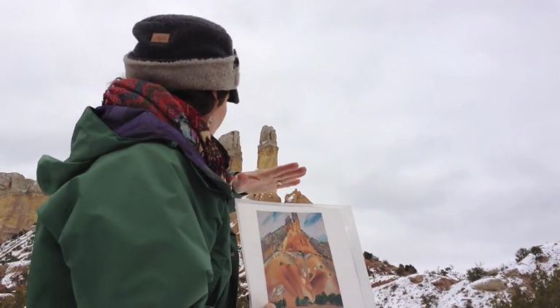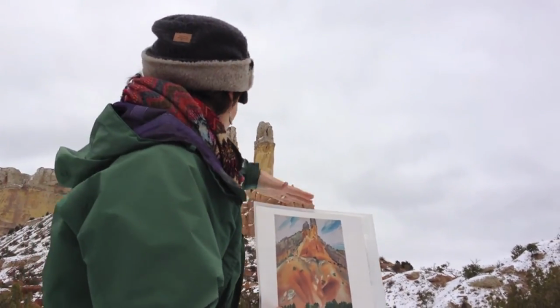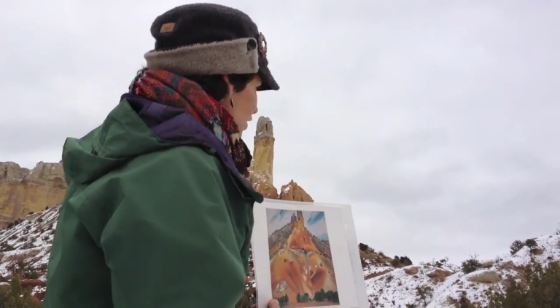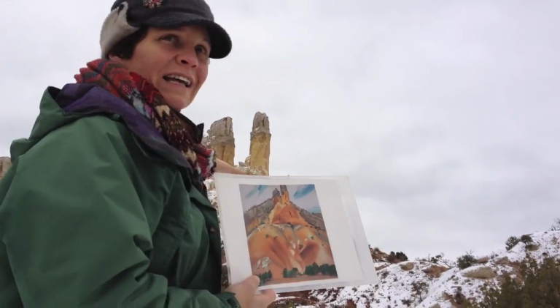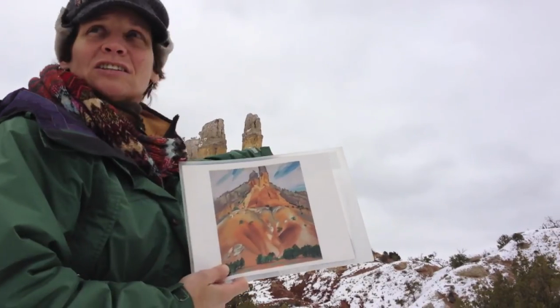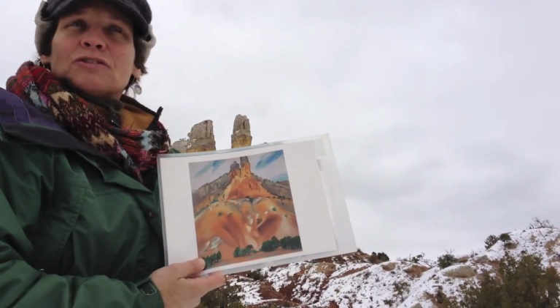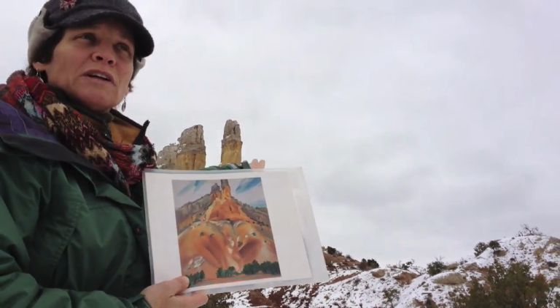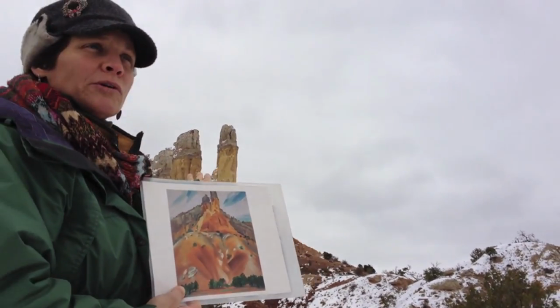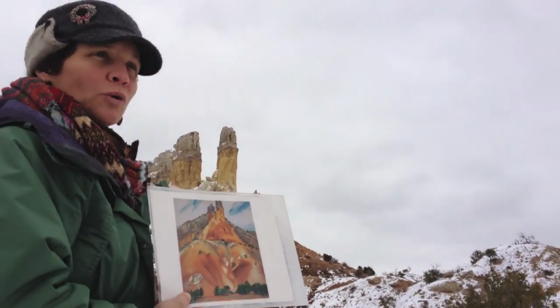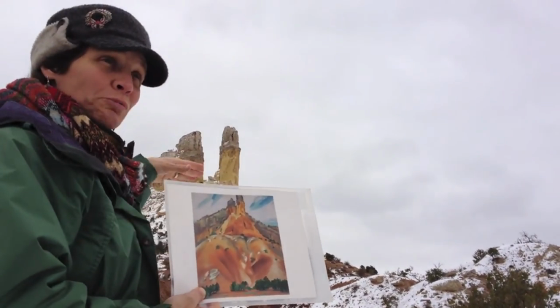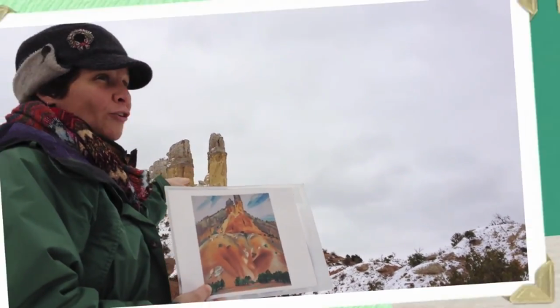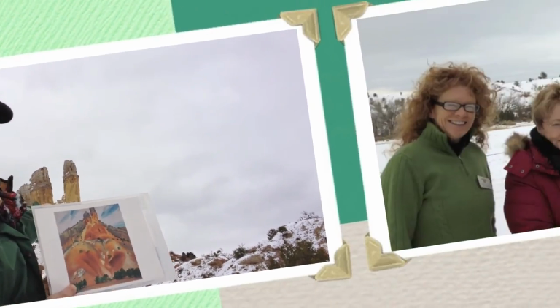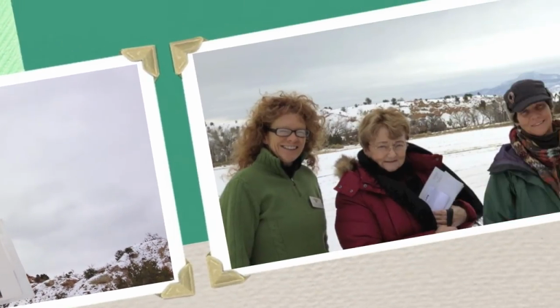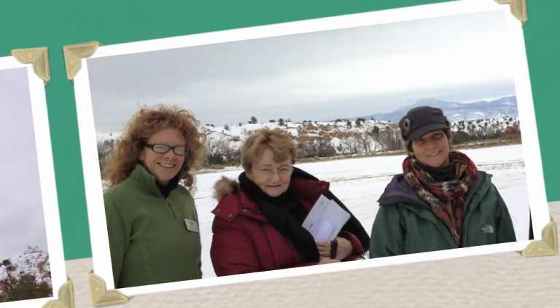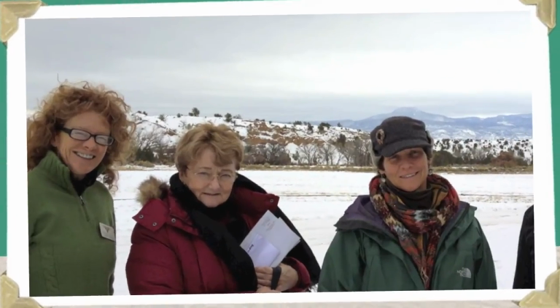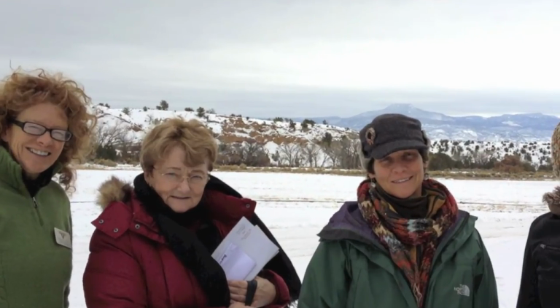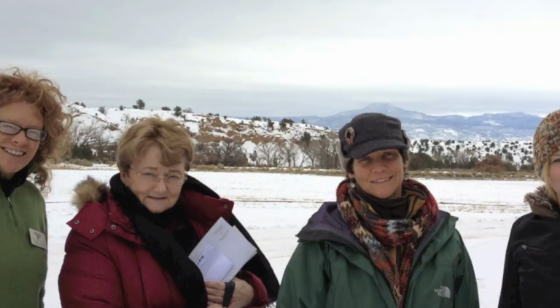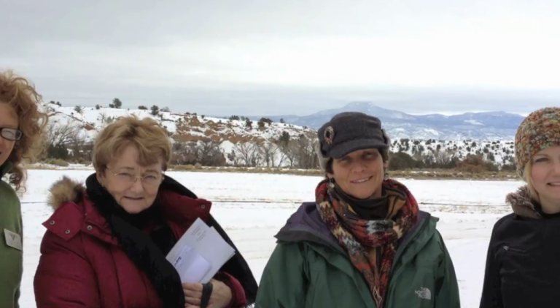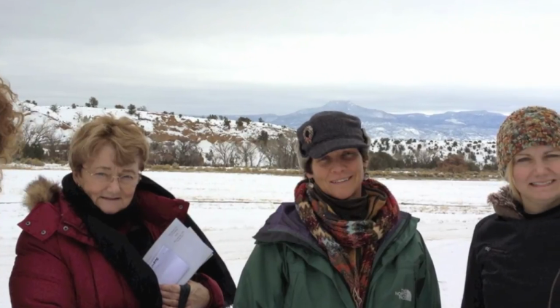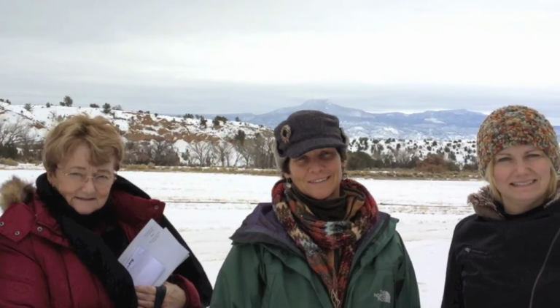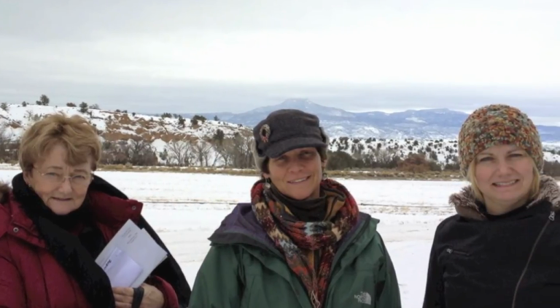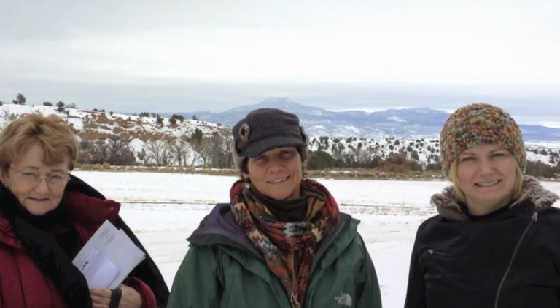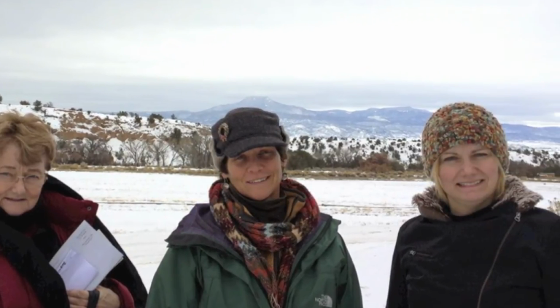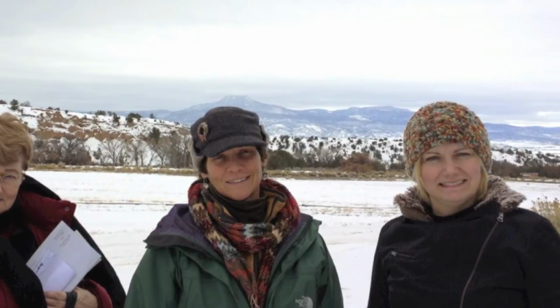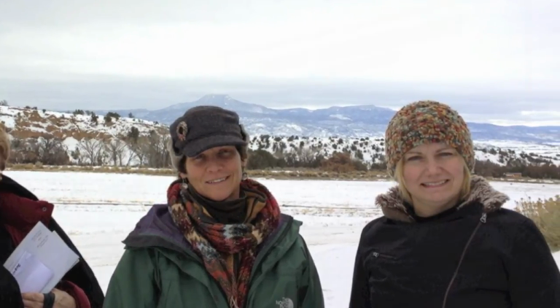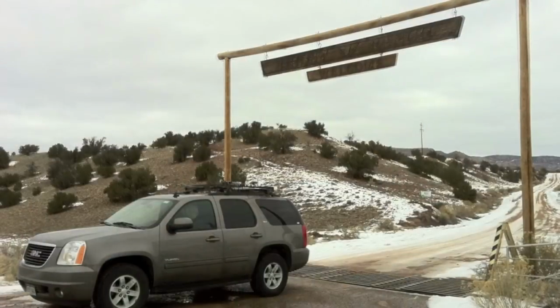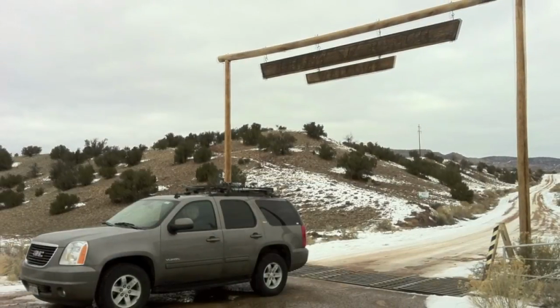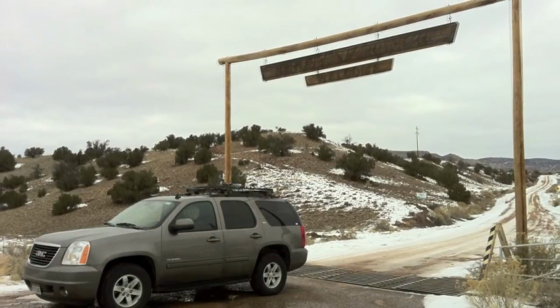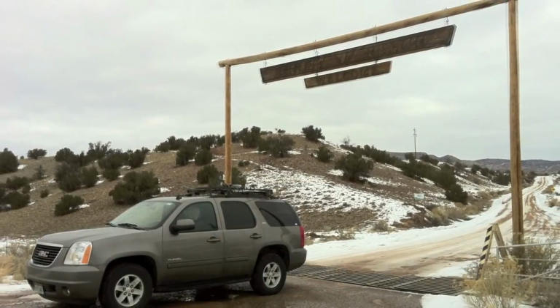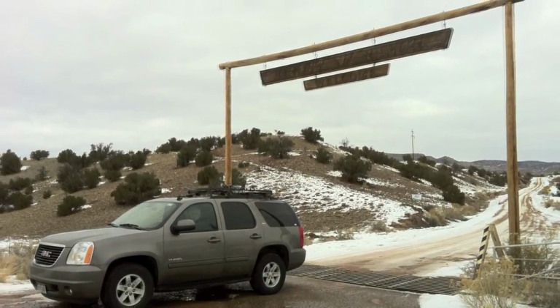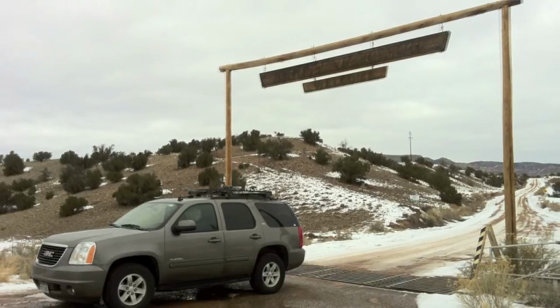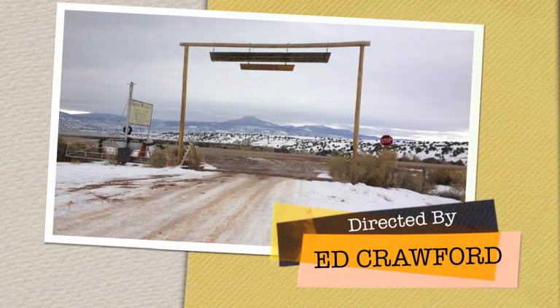And then of course you know the Chinles — the ancient stuff — 225 million years old, which is pretty darn old.